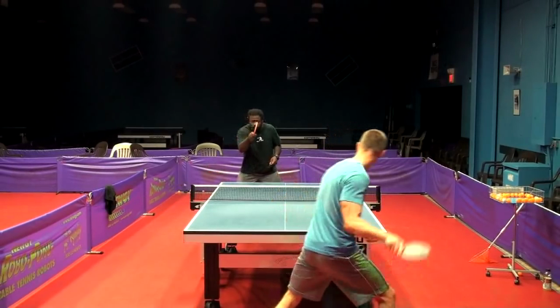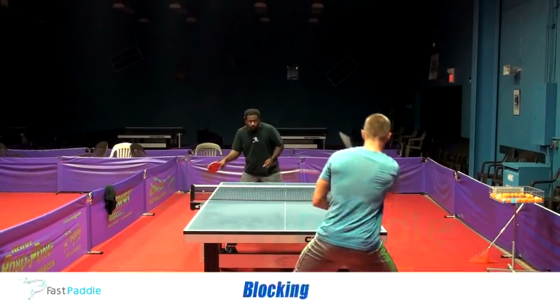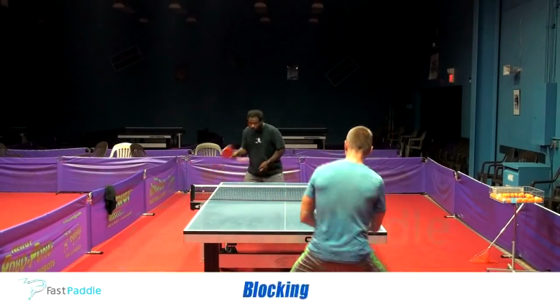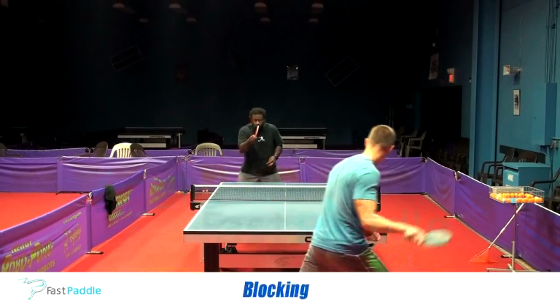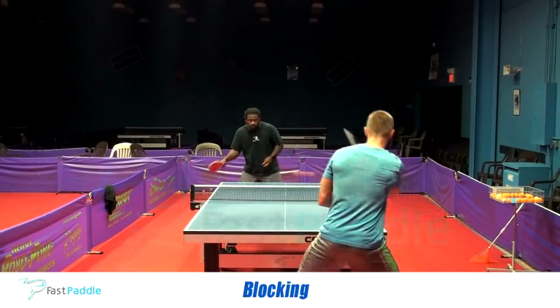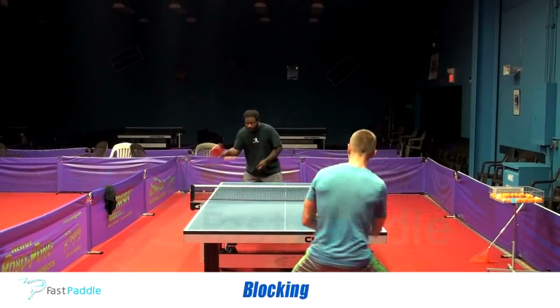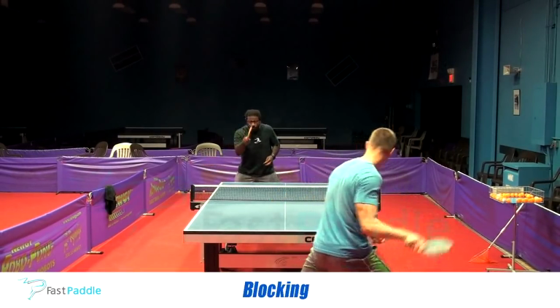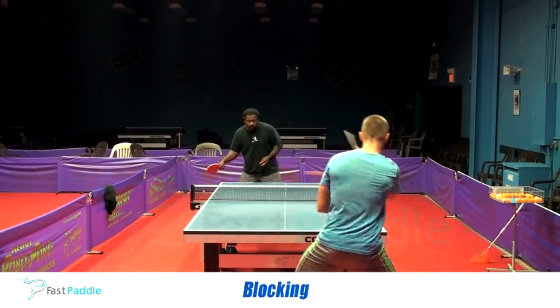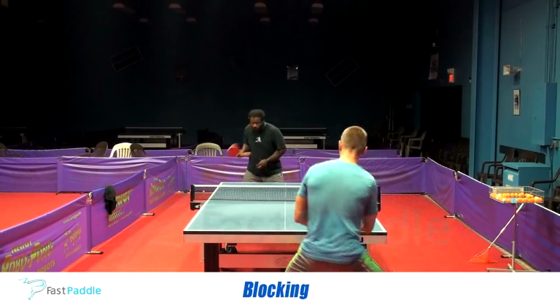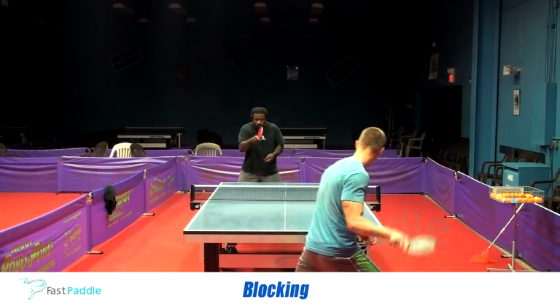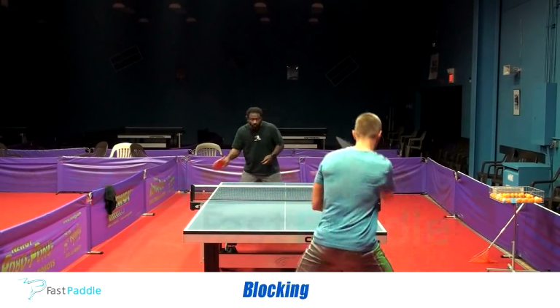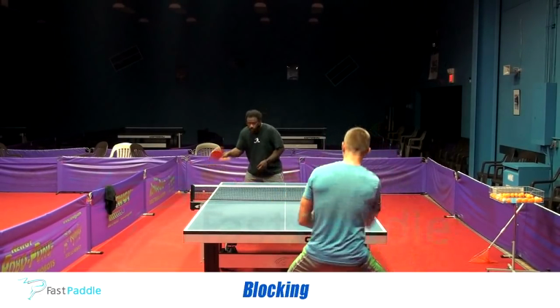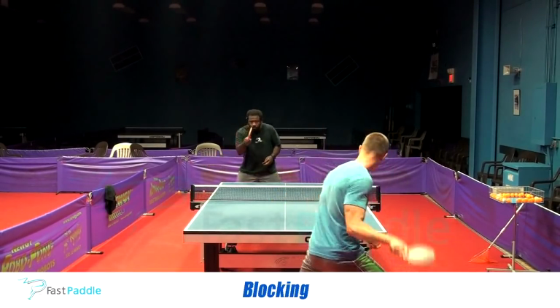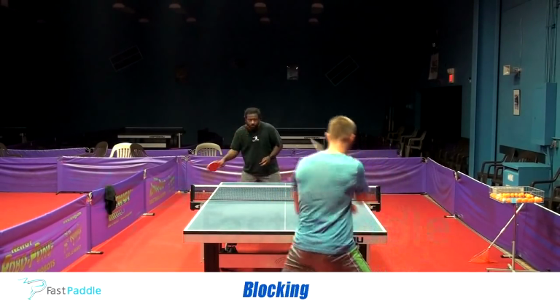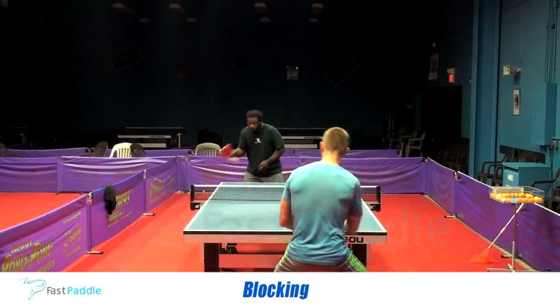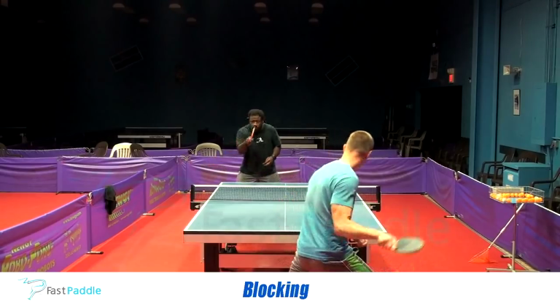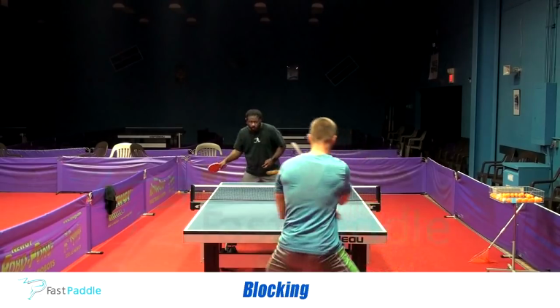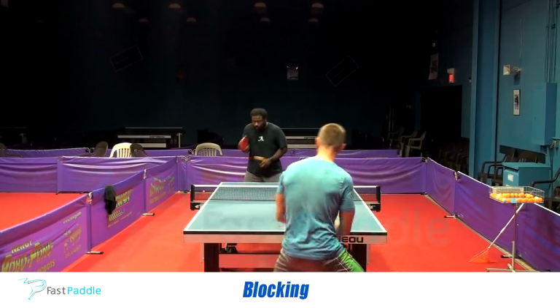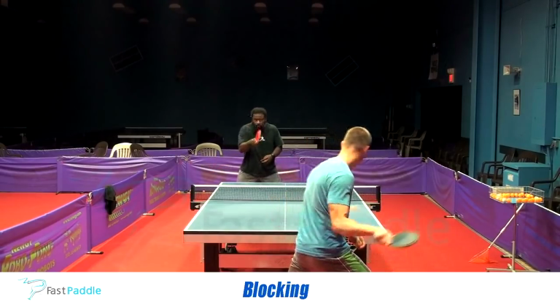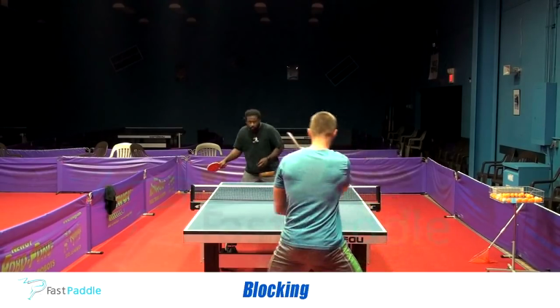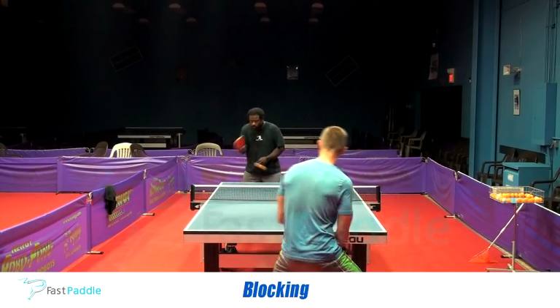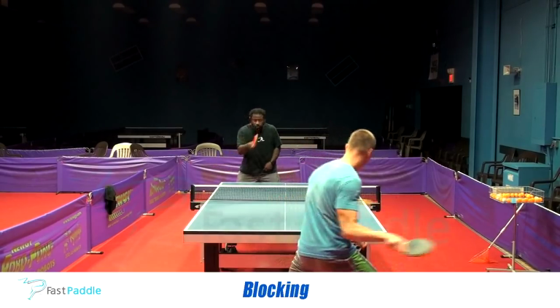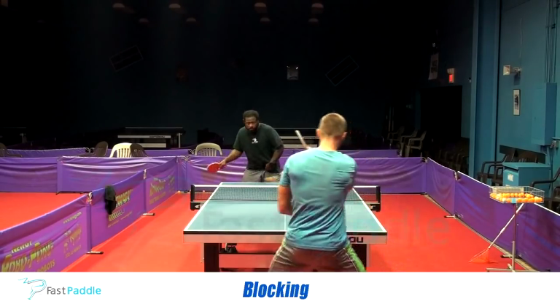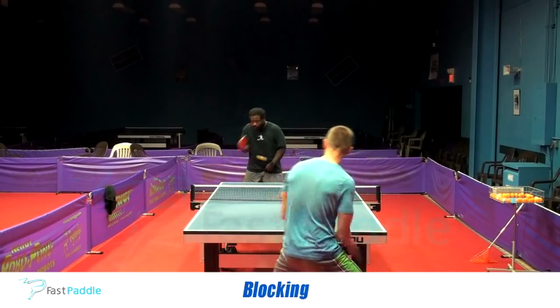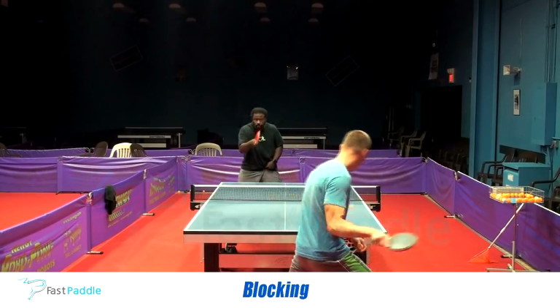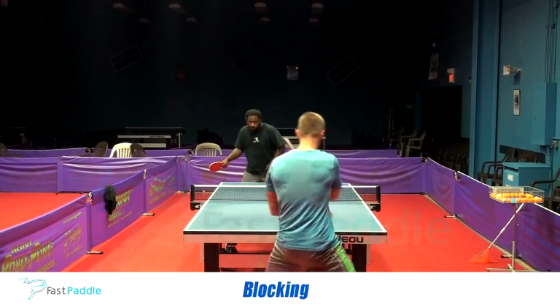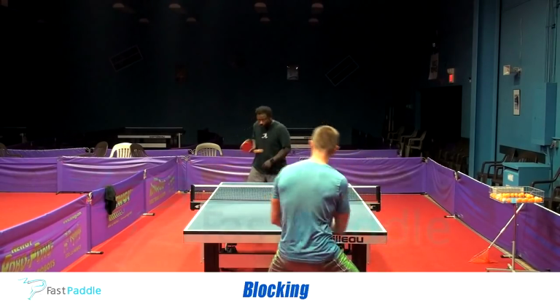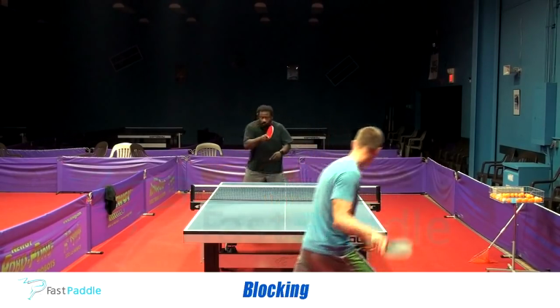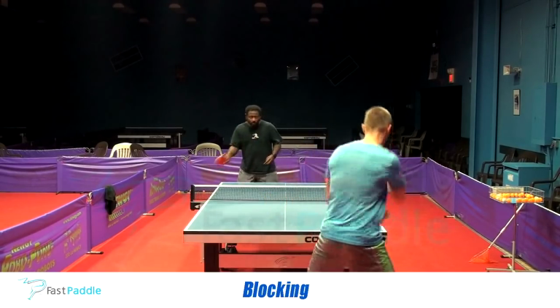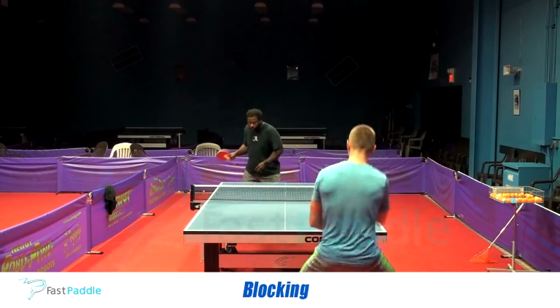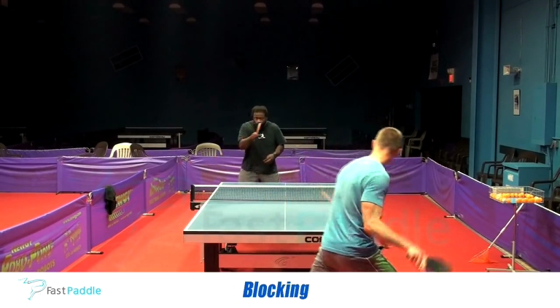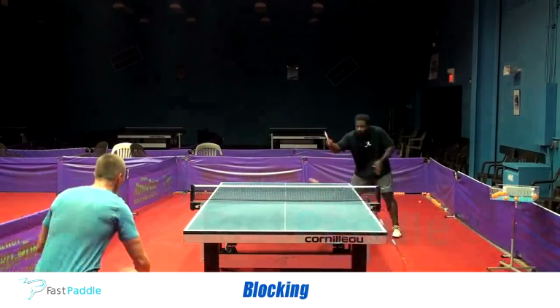Blocking. Because this blade has a big sweet spot, you don't have to put a lot of effort into your block to control the ball. If you have good touch, you don't have to worry about this.